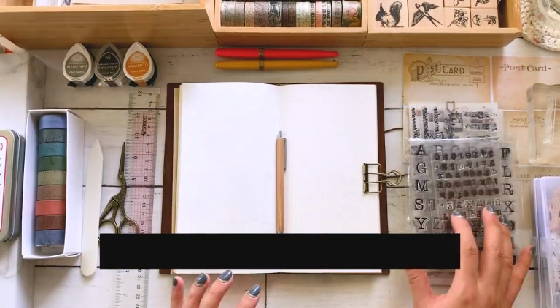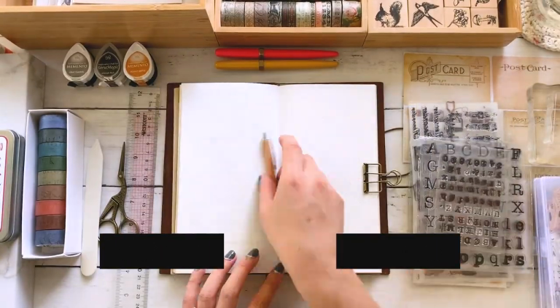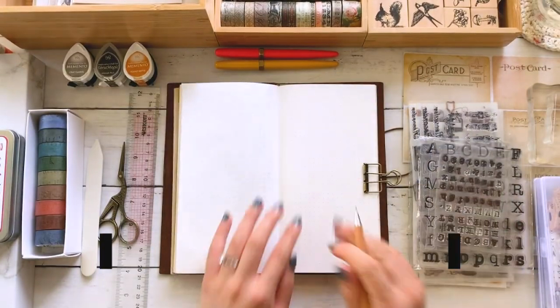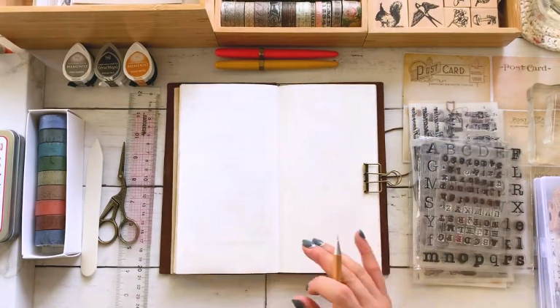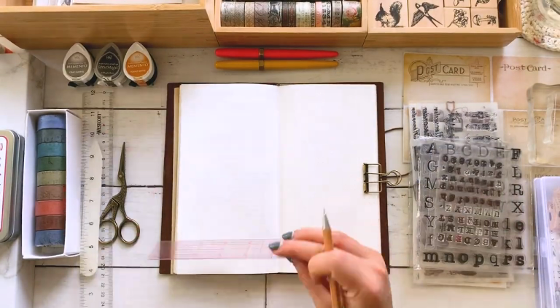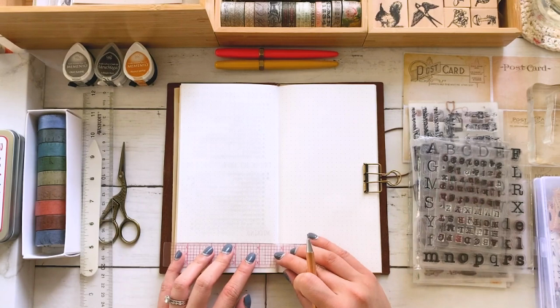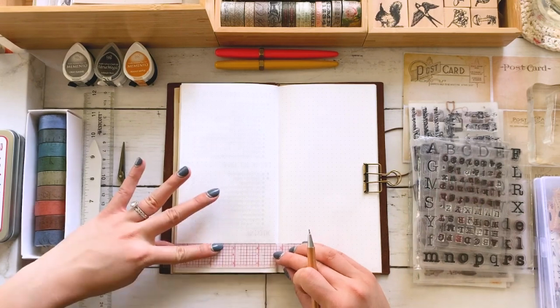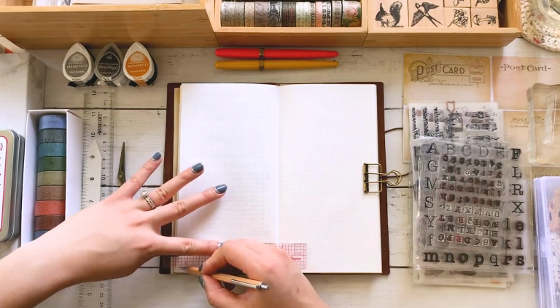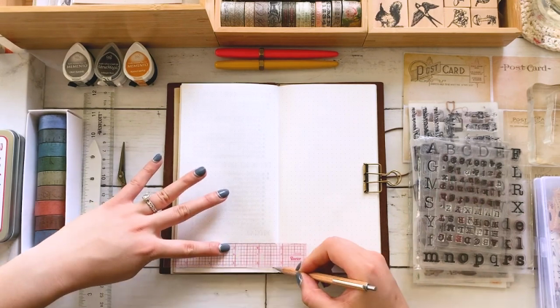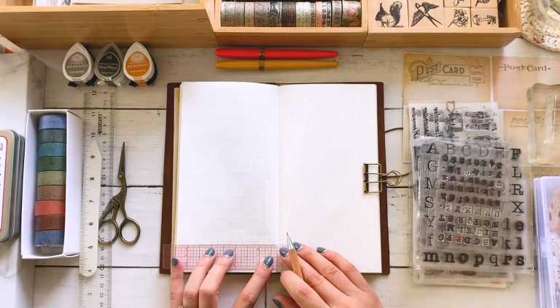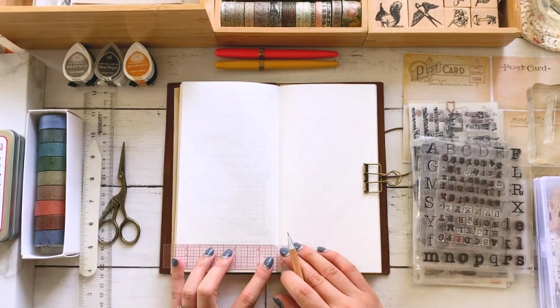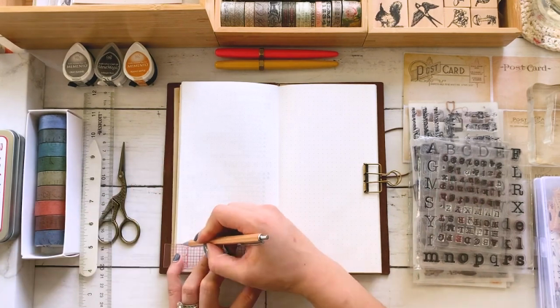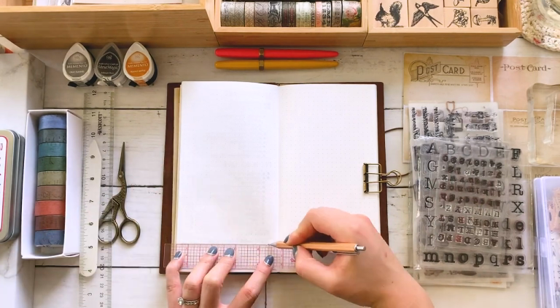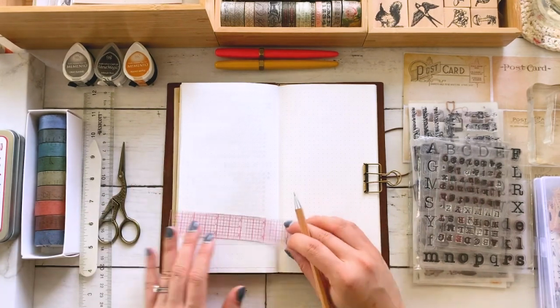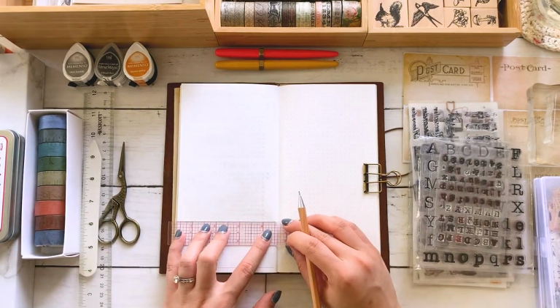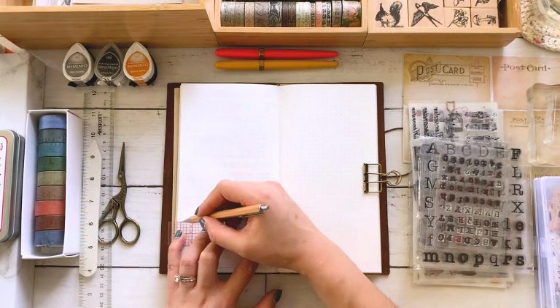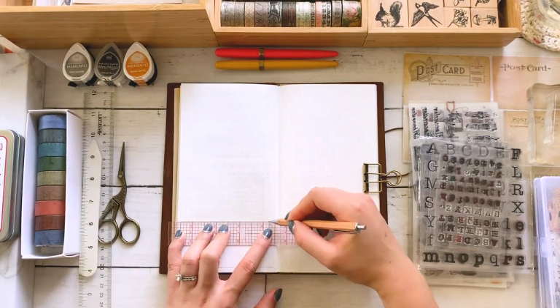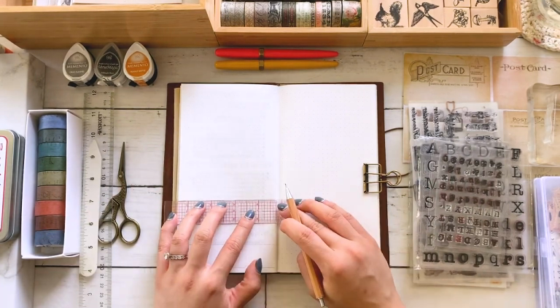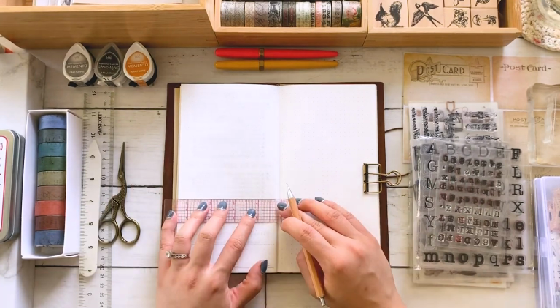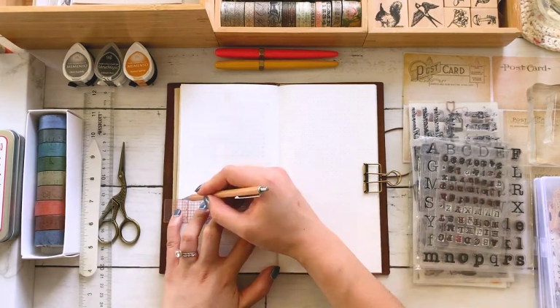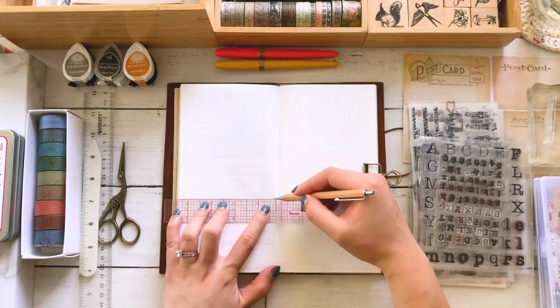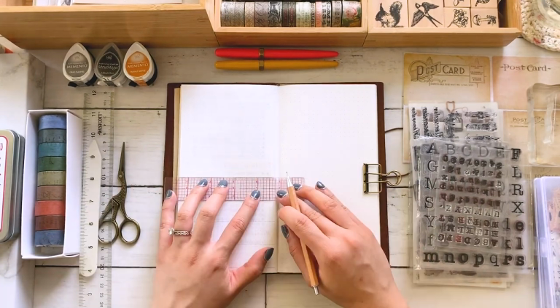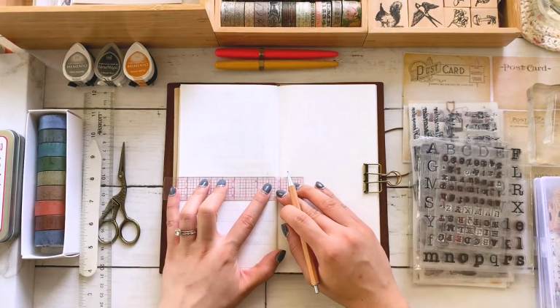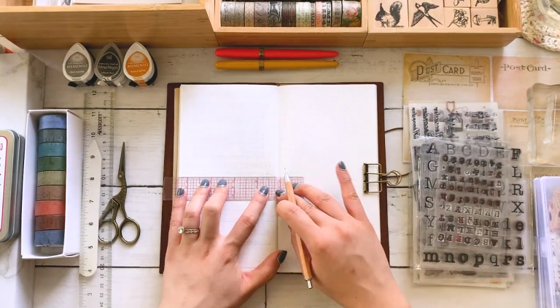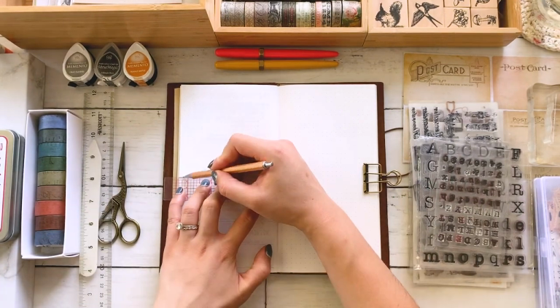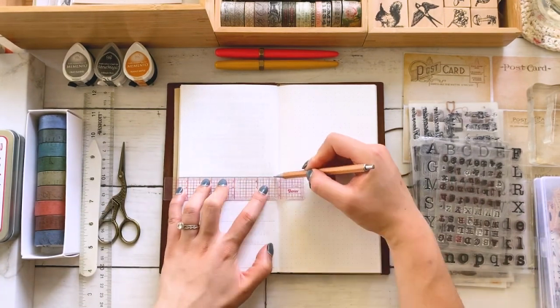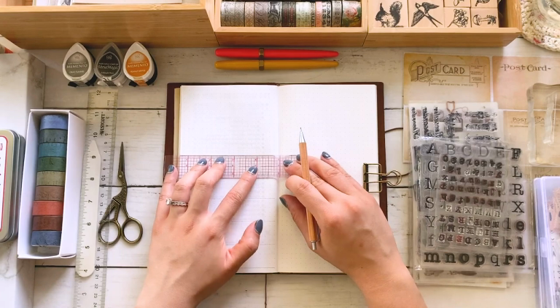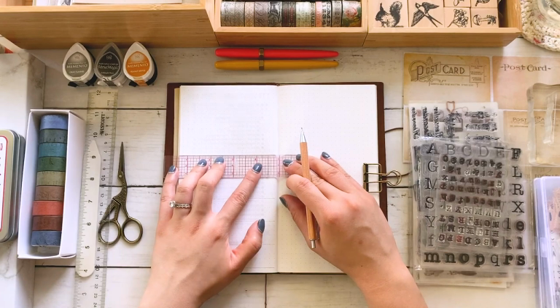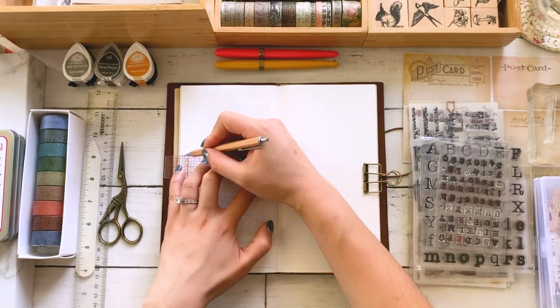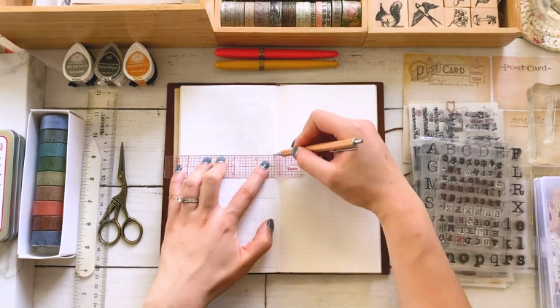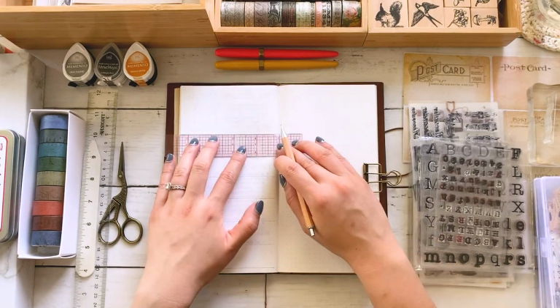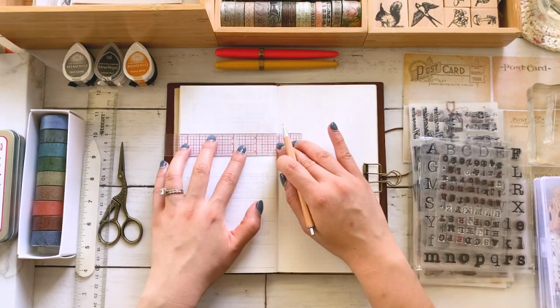Hello everyone, welcome back to my channel. It's Sarika and today I'm going to be doing my usual weekly spread in my bullet journal.